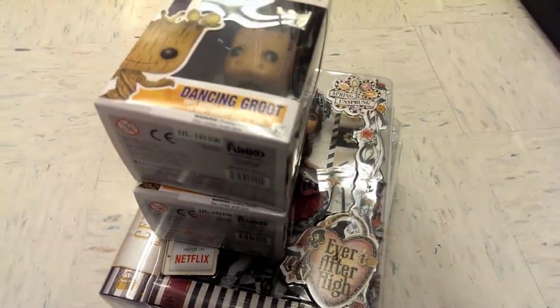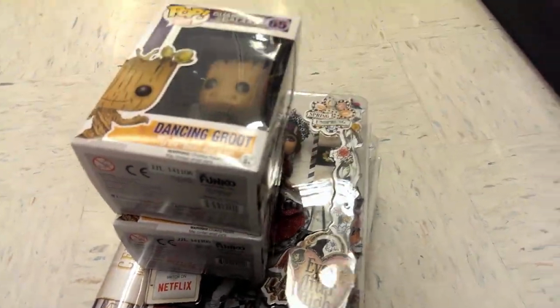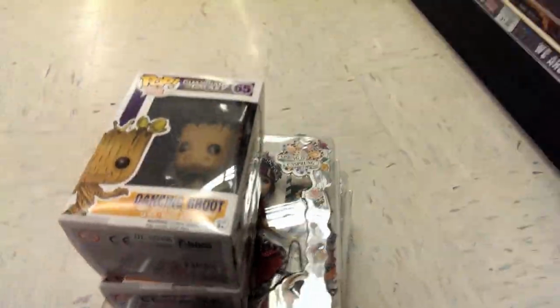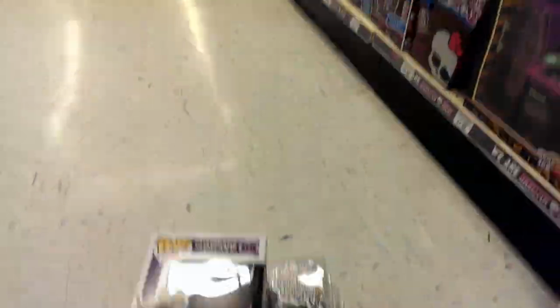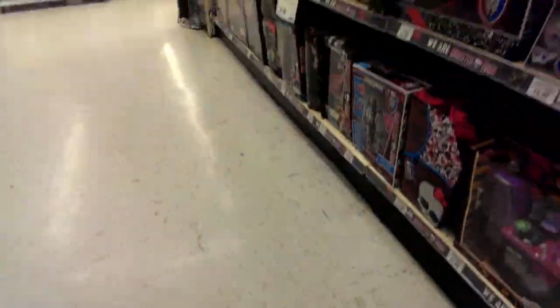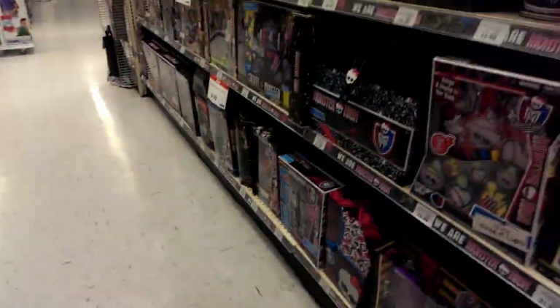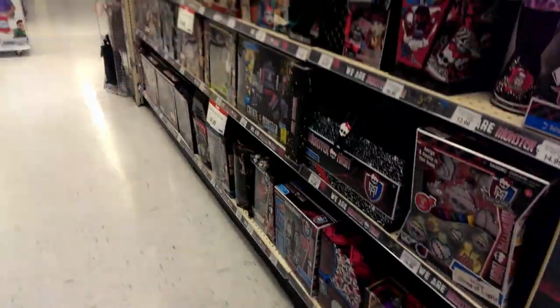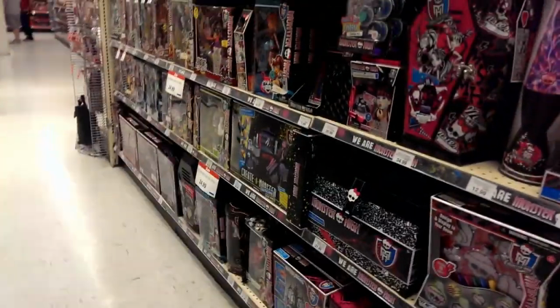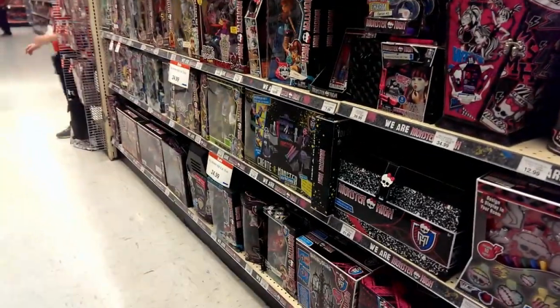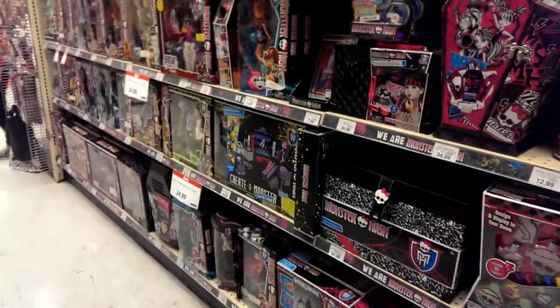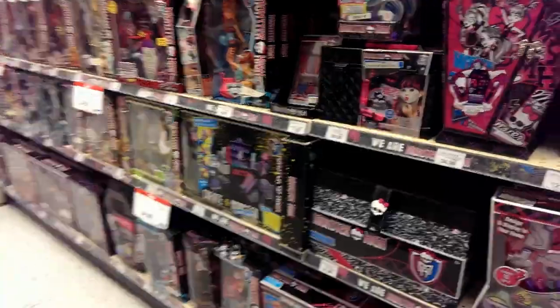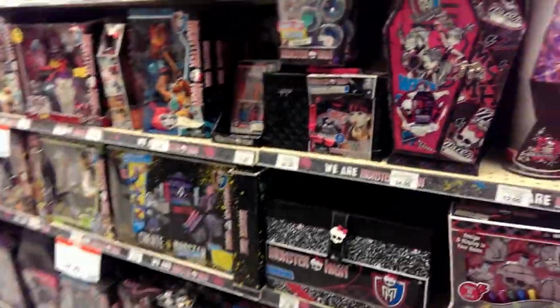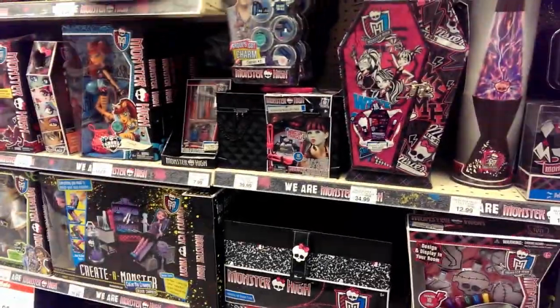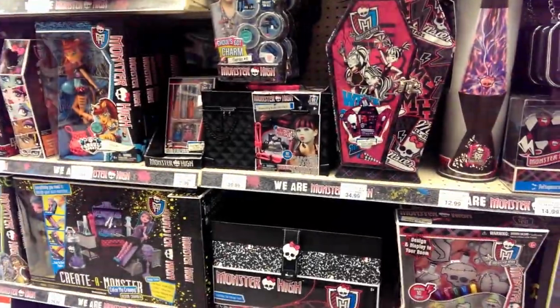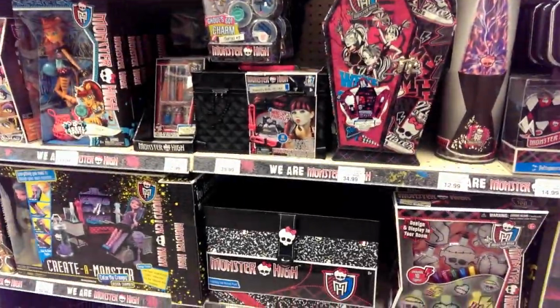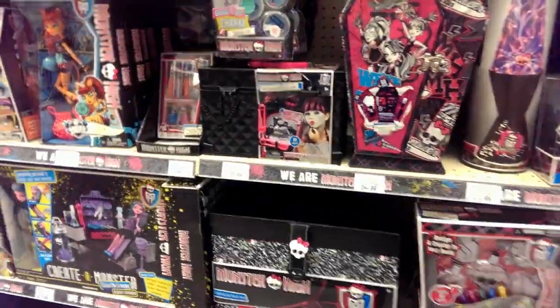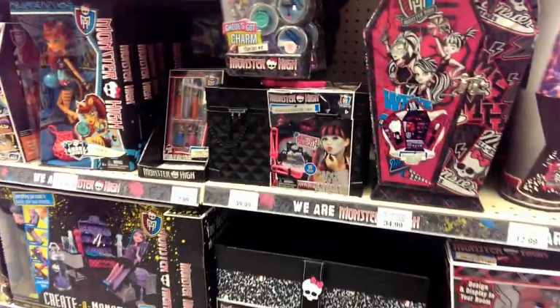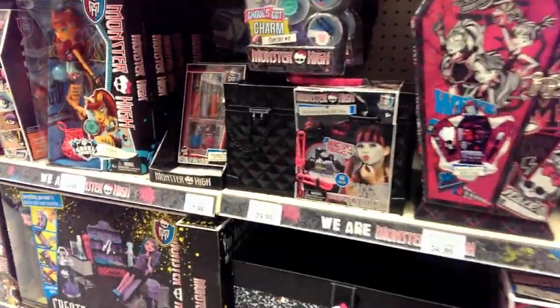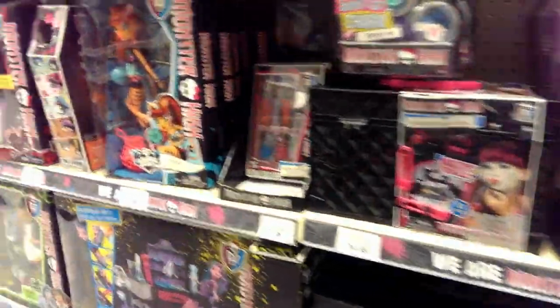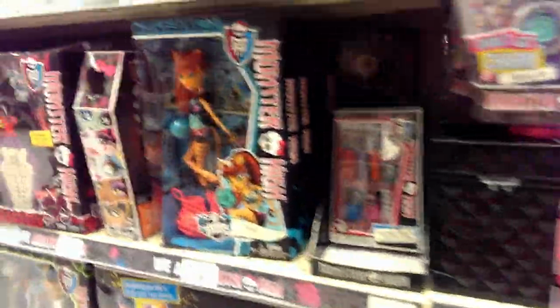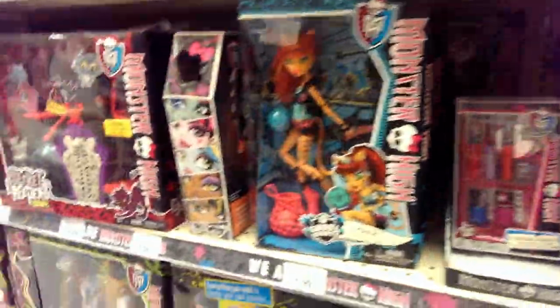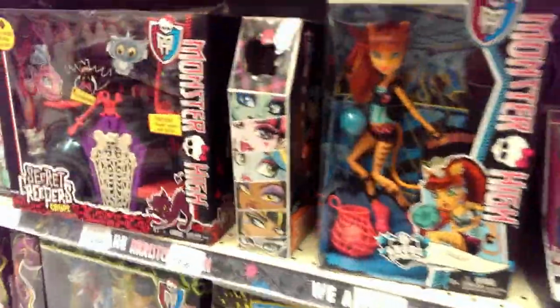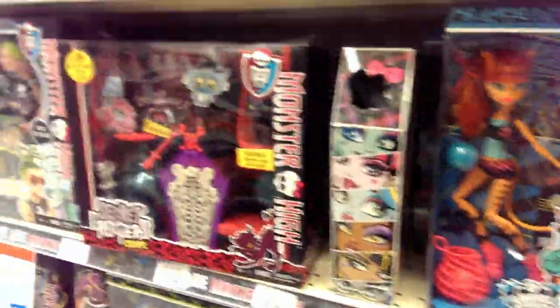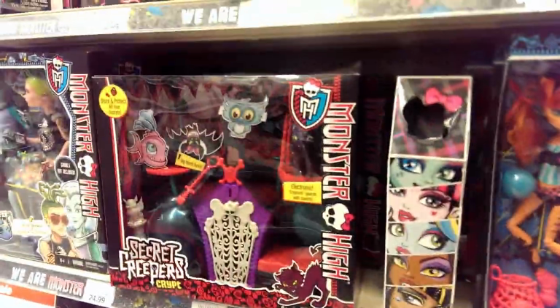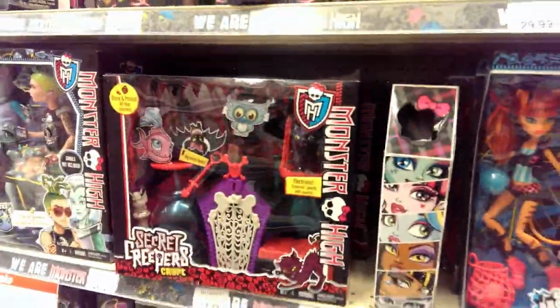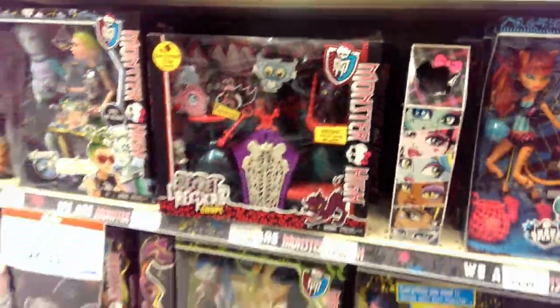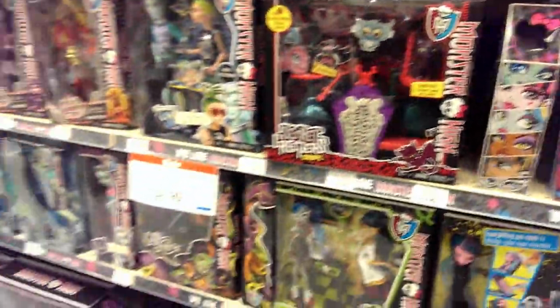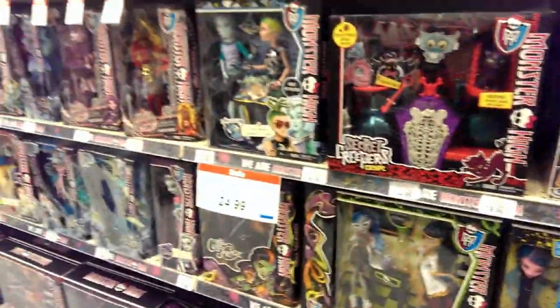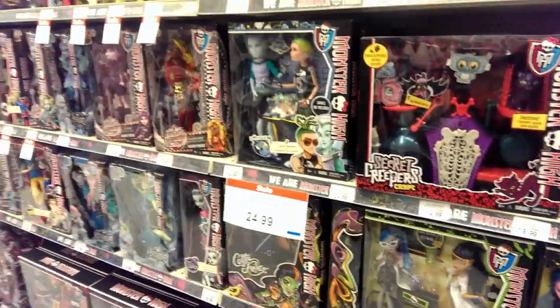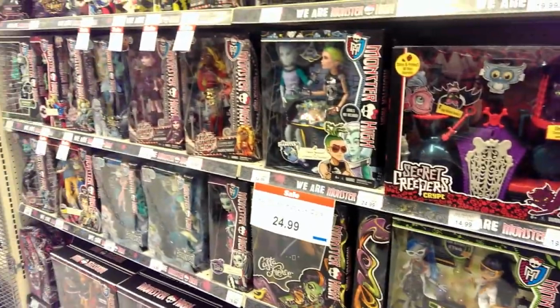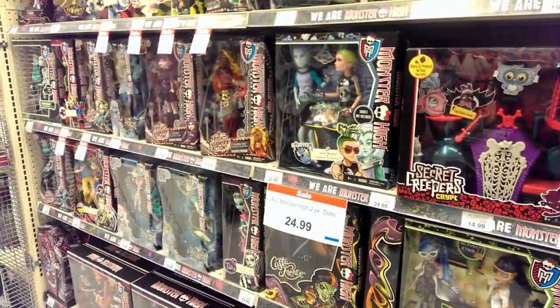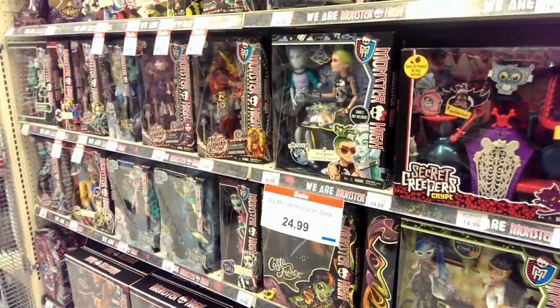I did check Shopkins and Zelf's, and I didn't see anything new. But I will definitely let you guys know if there is anything new coming out this week.